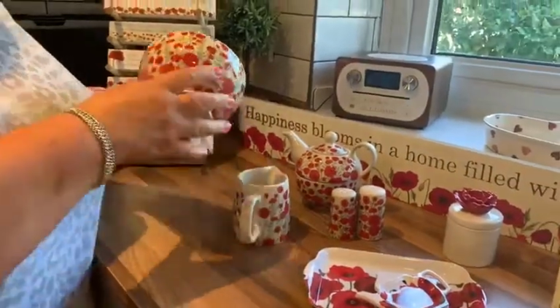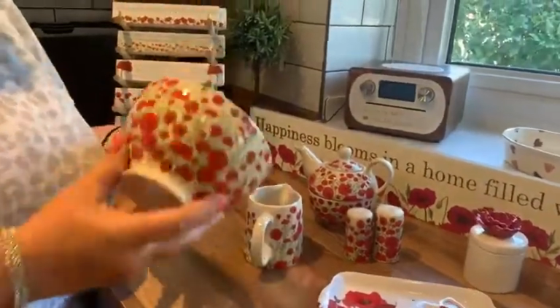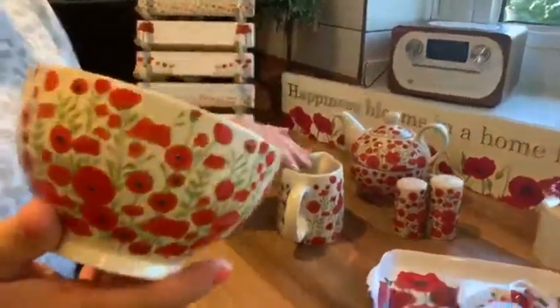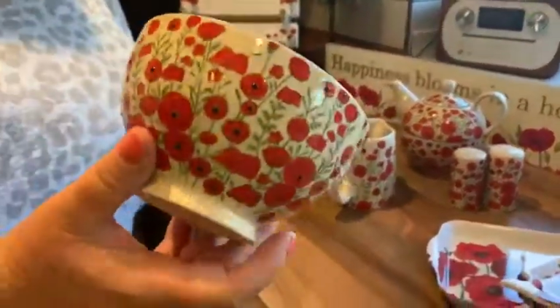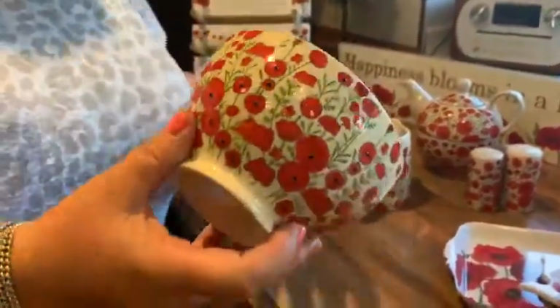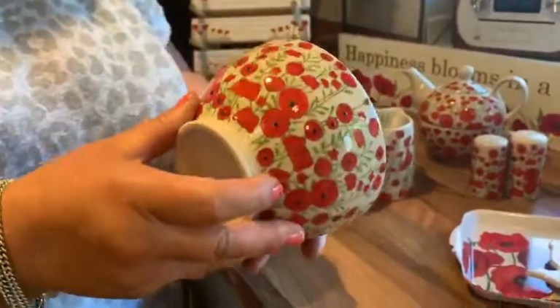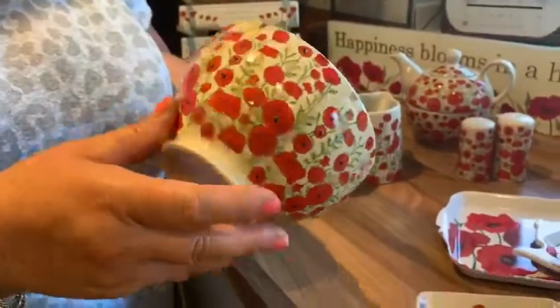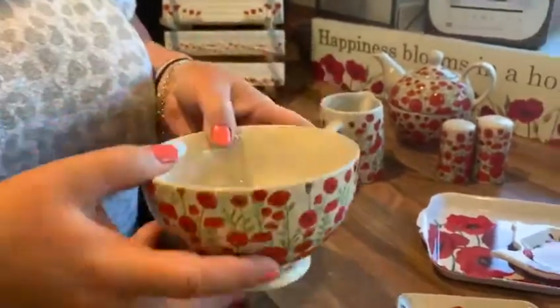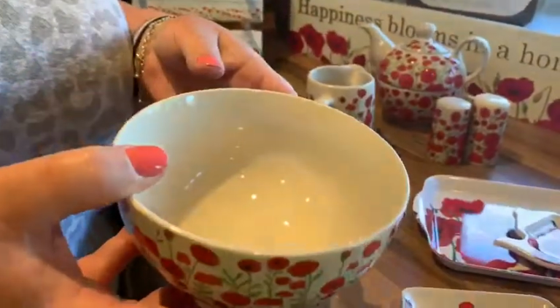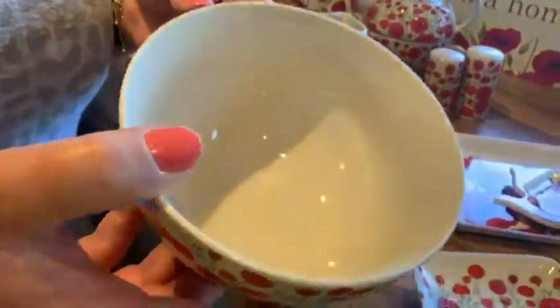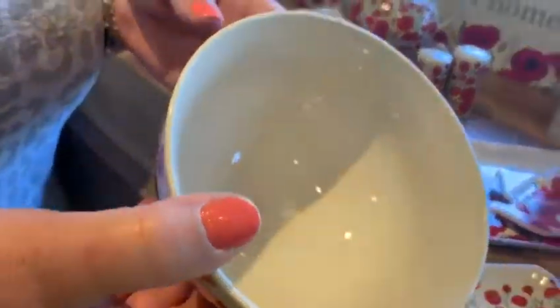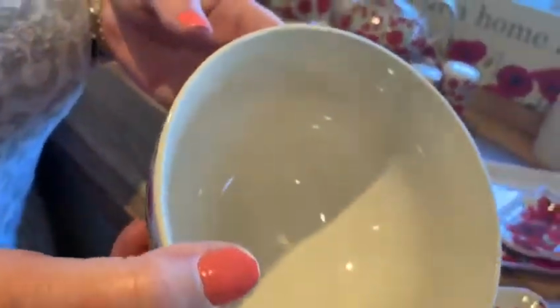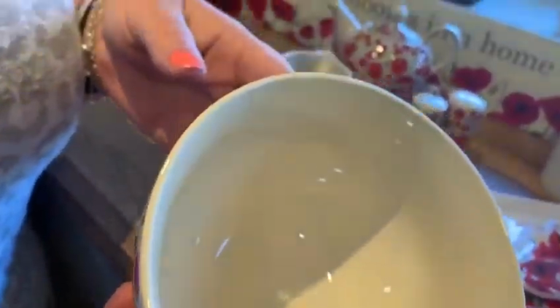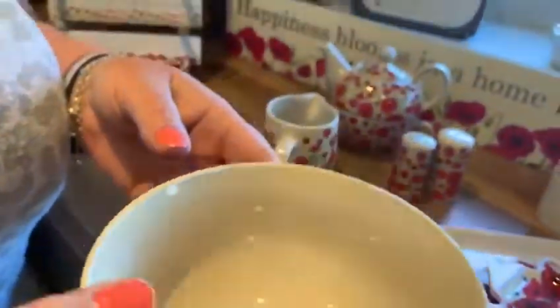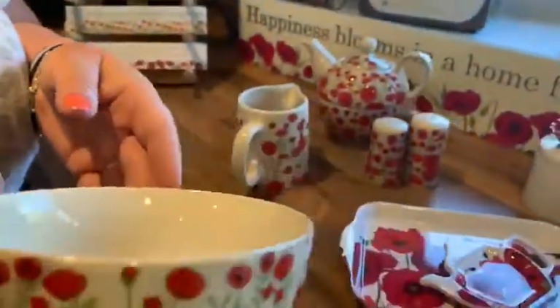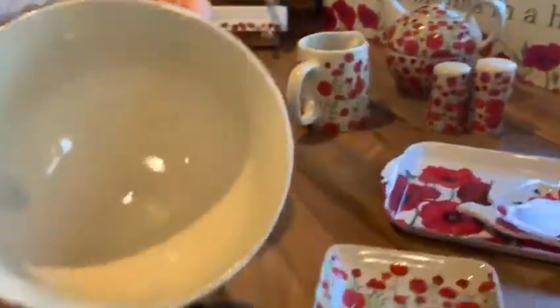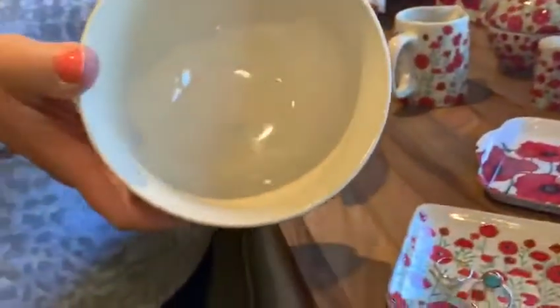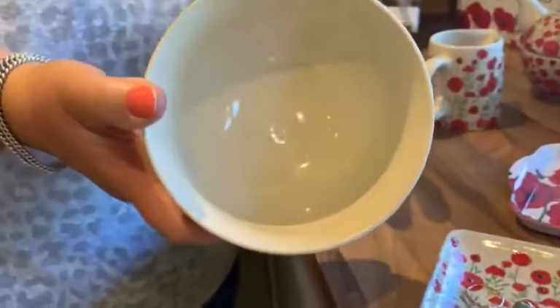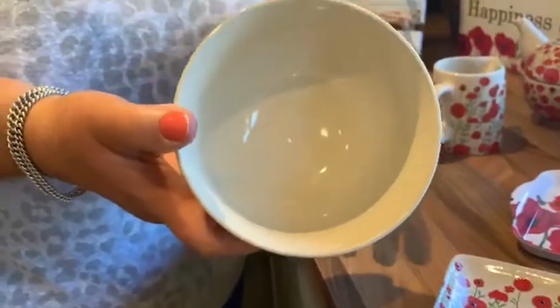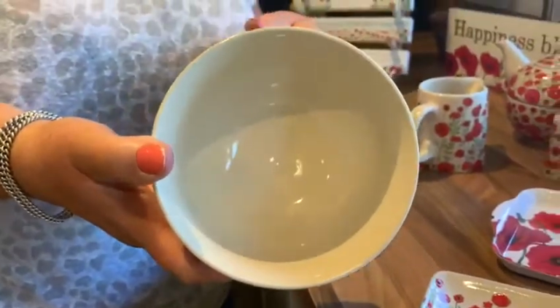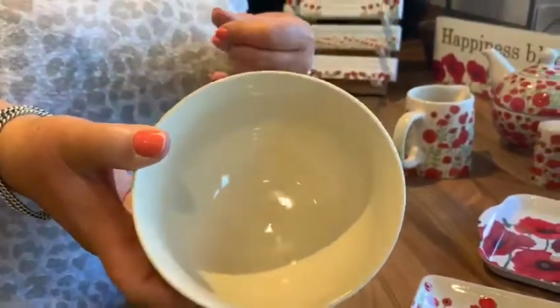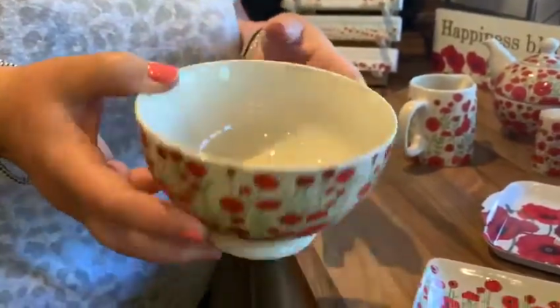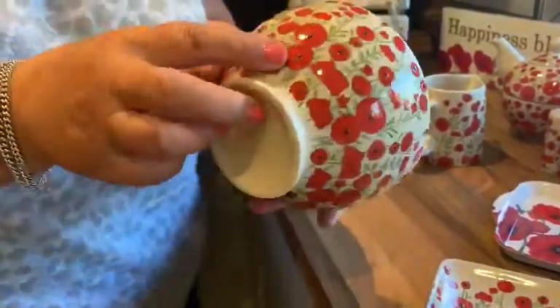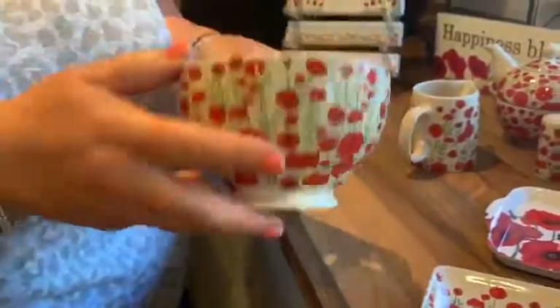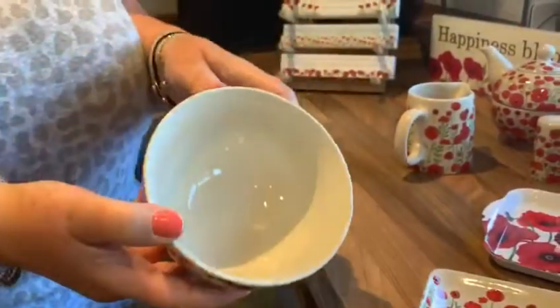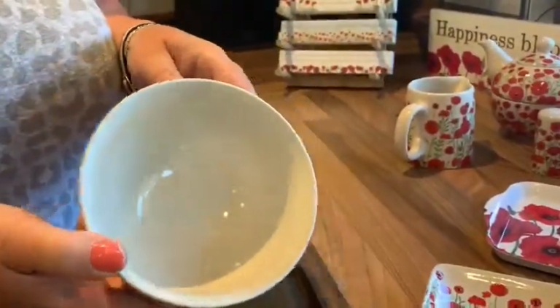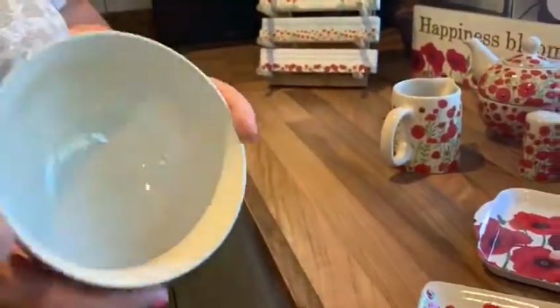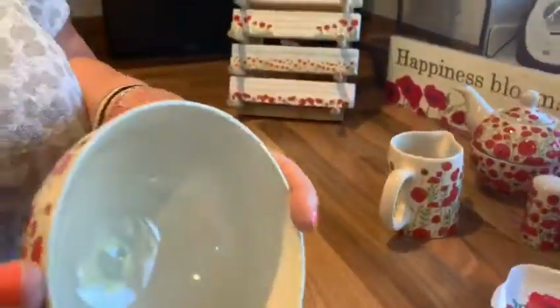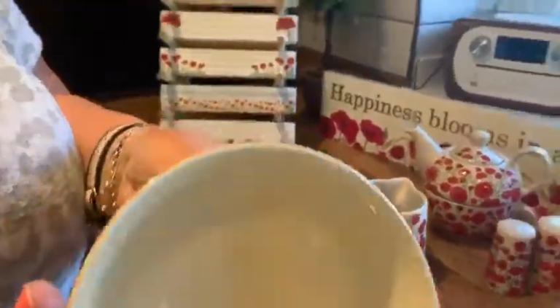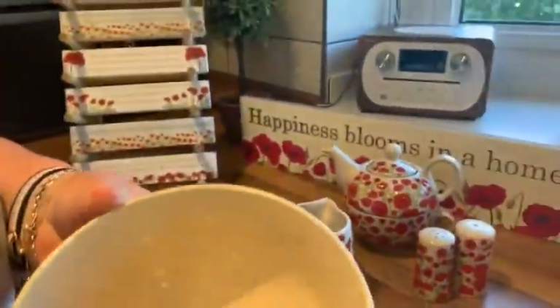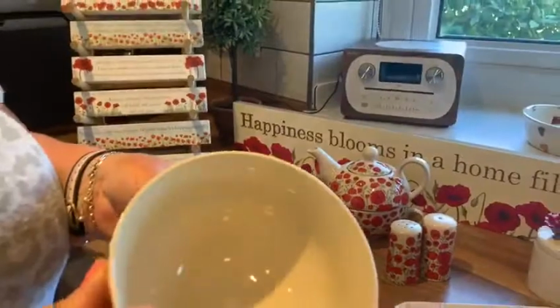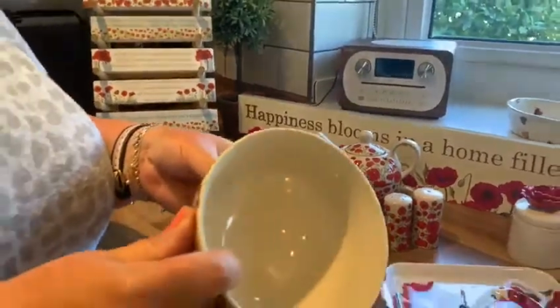And then the bowl — obviously with many uses. Nibbles, small fruit, sweeties, a bit of potpourri — lots of uses, a really good size. It can also be used for cereal.